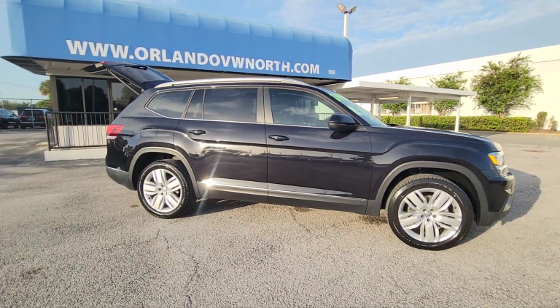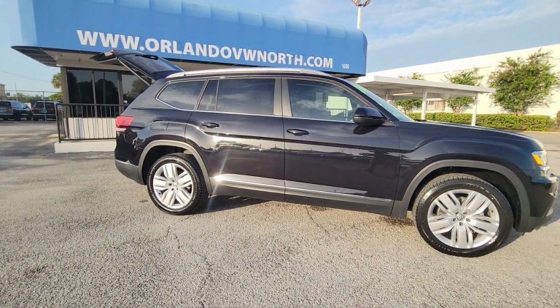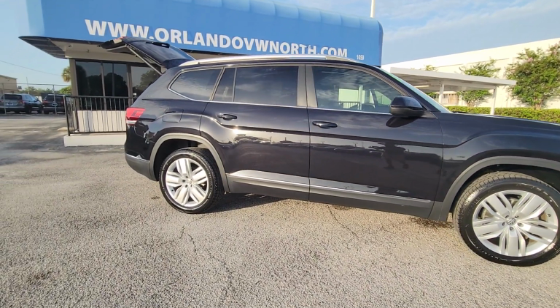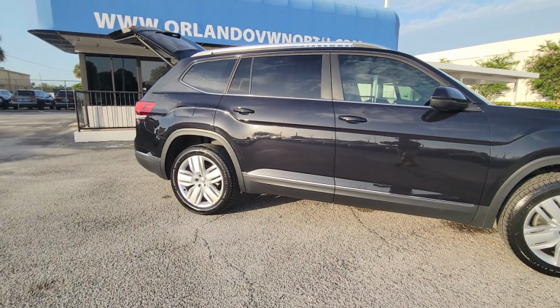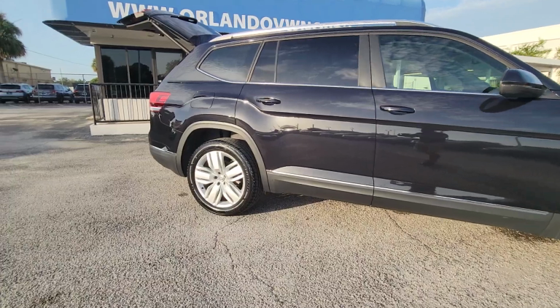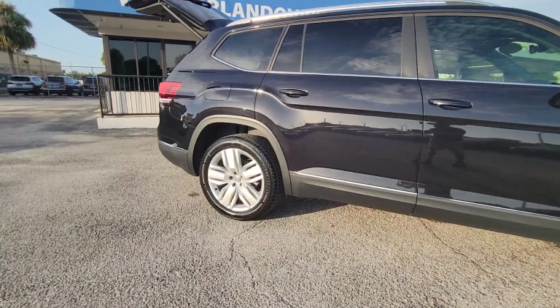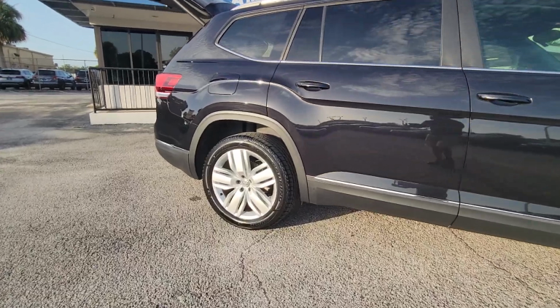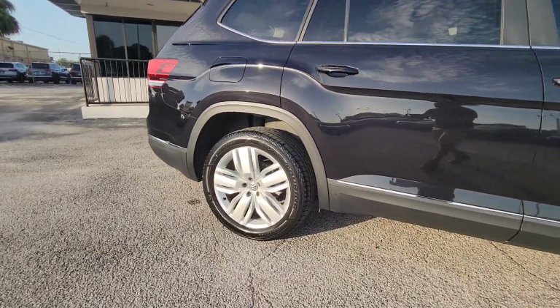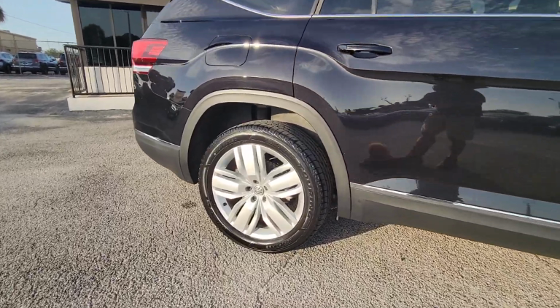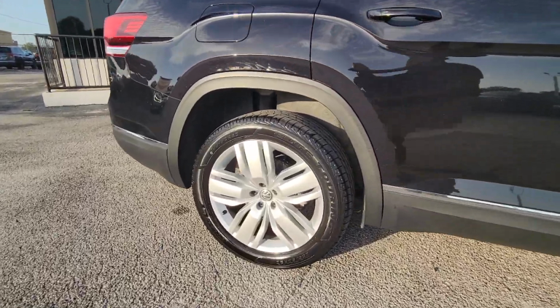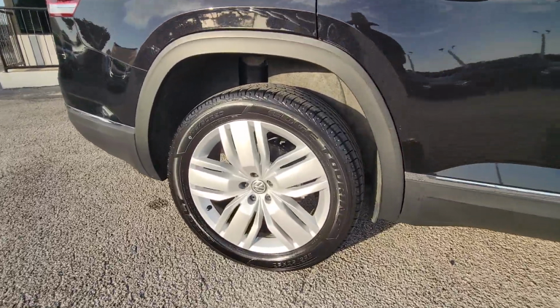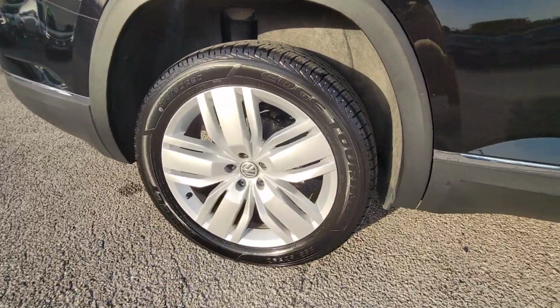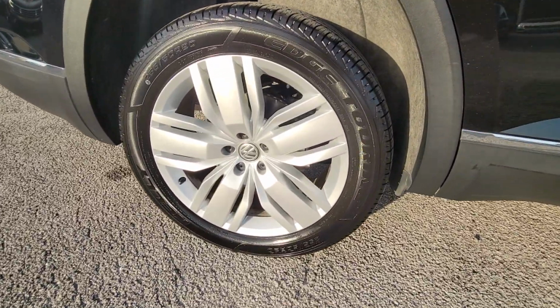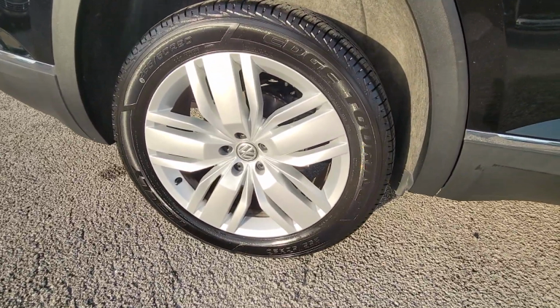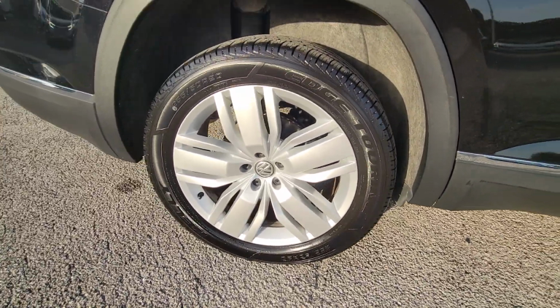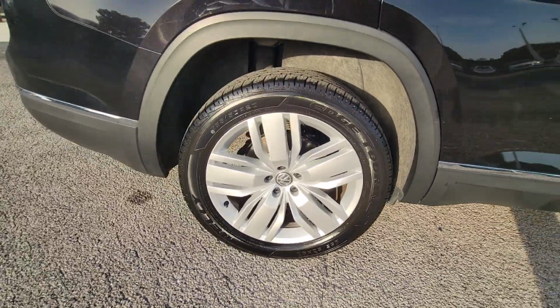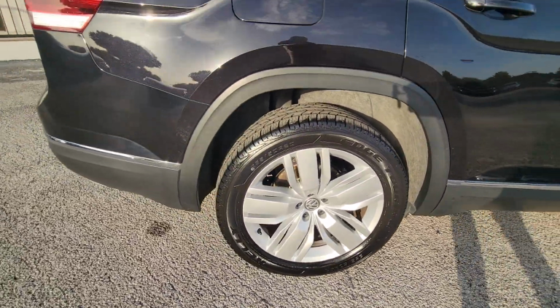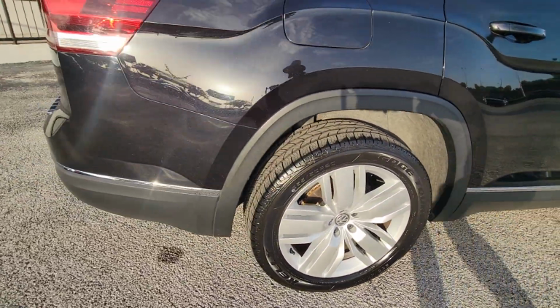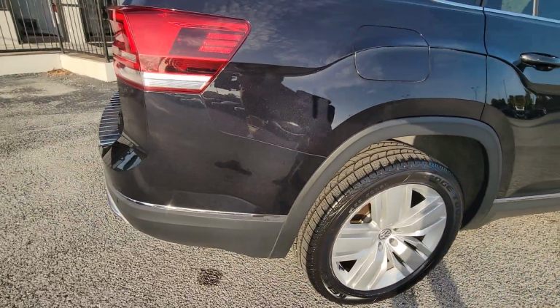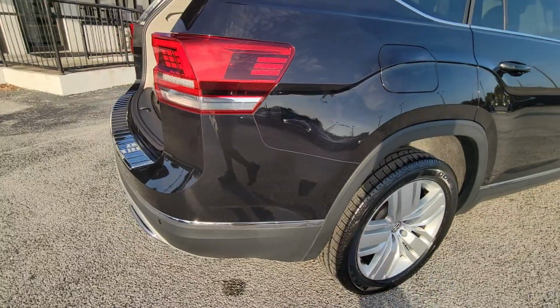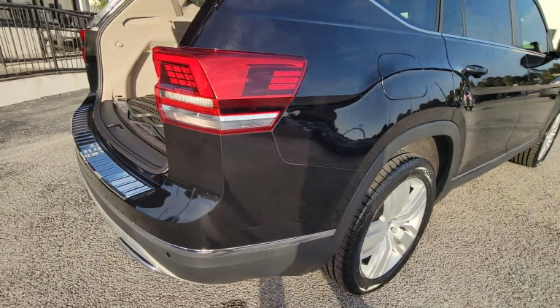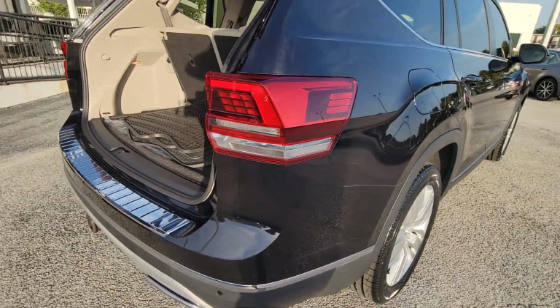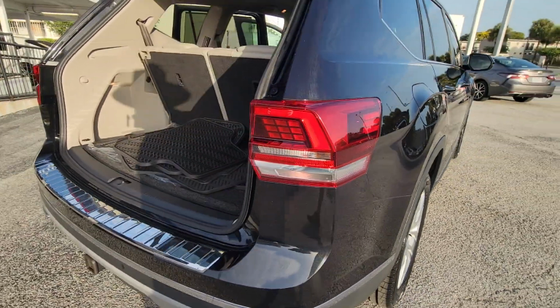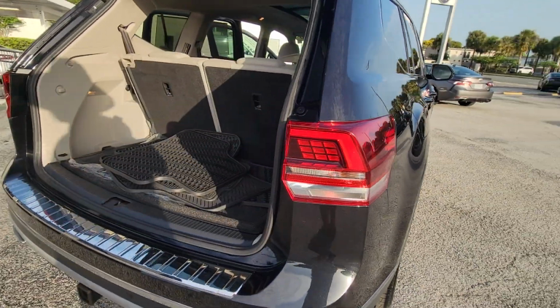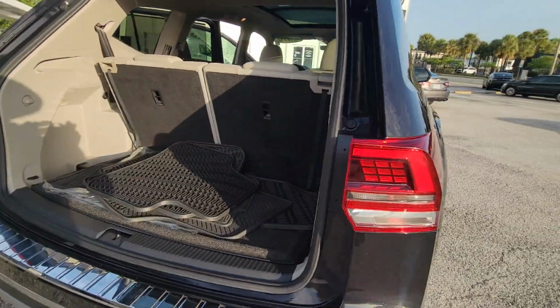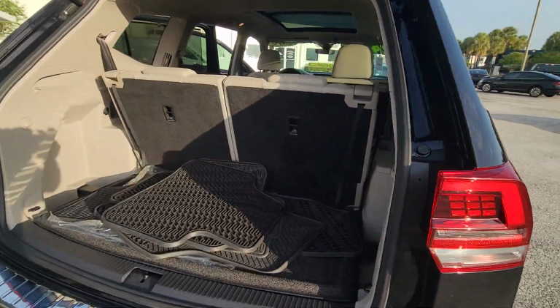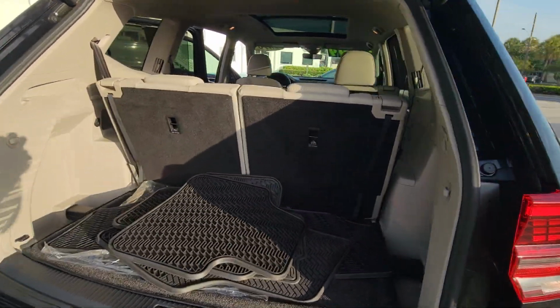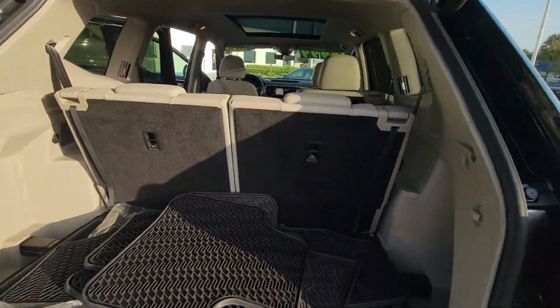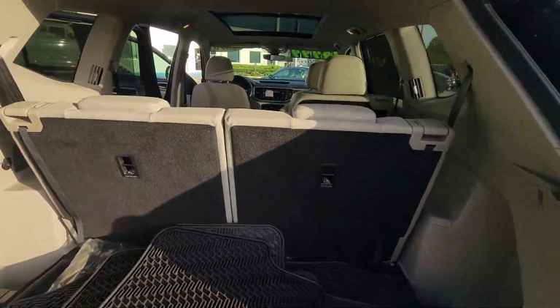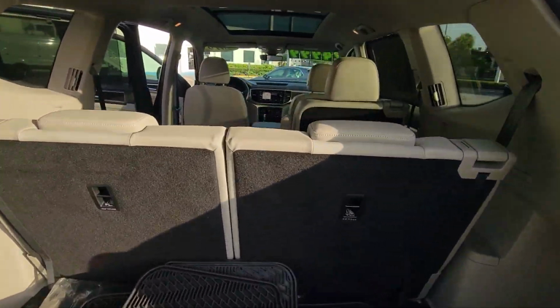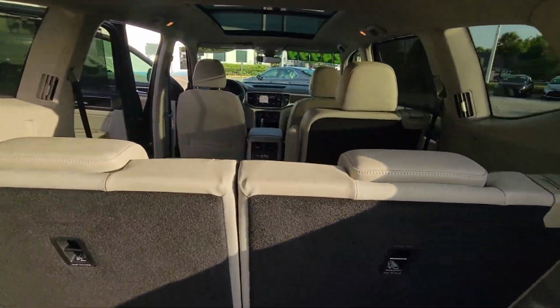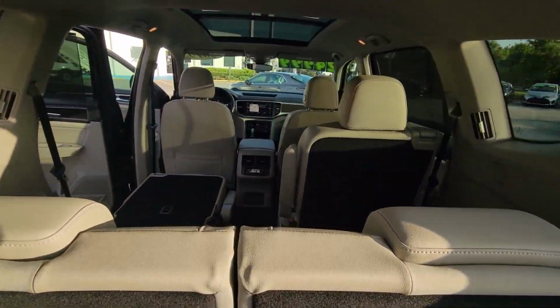Explore your world with confidence in this solid, tech-savvy Atlas. It leverages advanced safety and connectivity tech to keep you secure and entertained, while its spacious, comfortable cabin lets you relax and enjoy the ride.